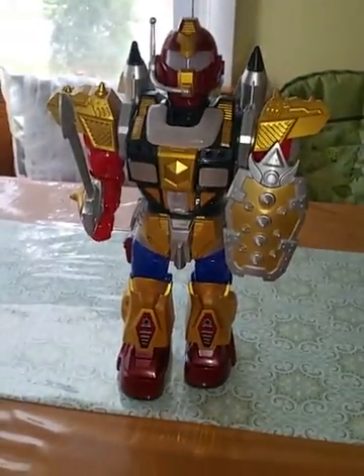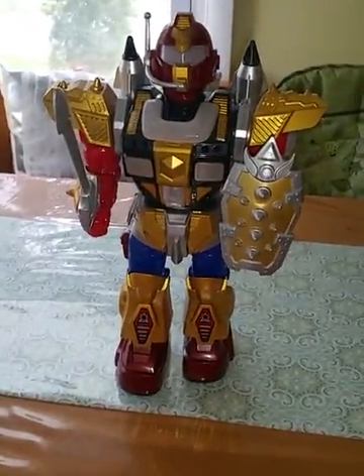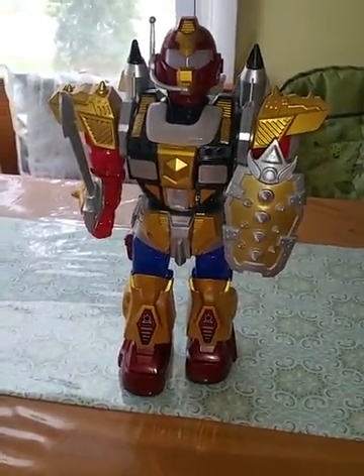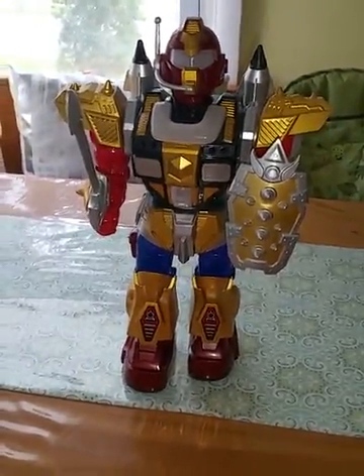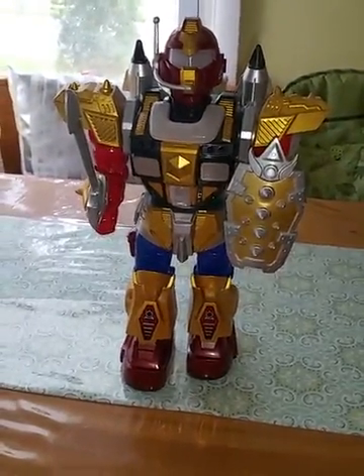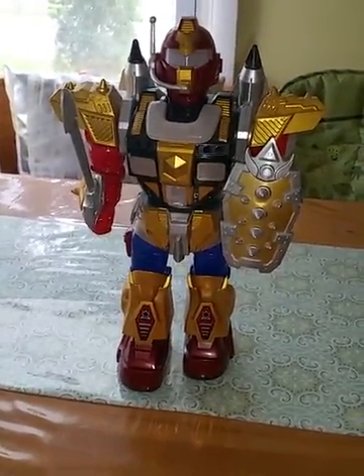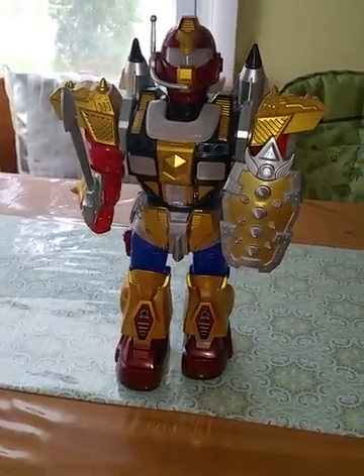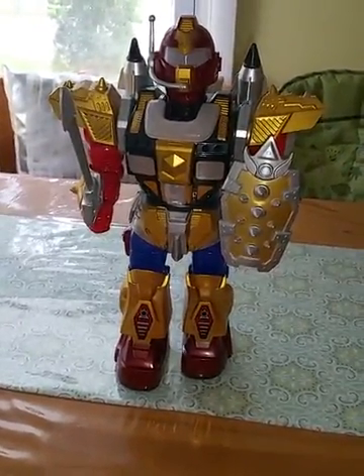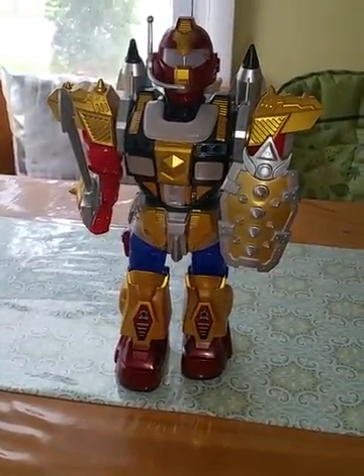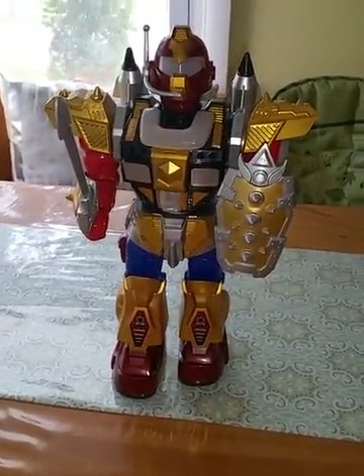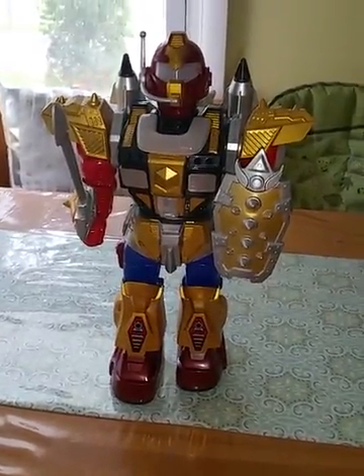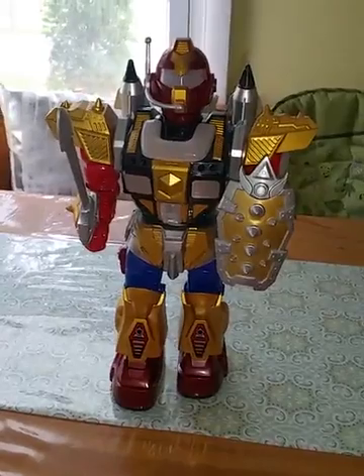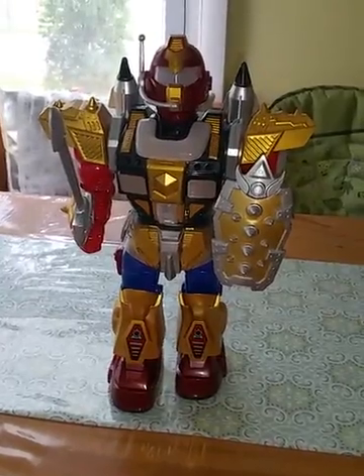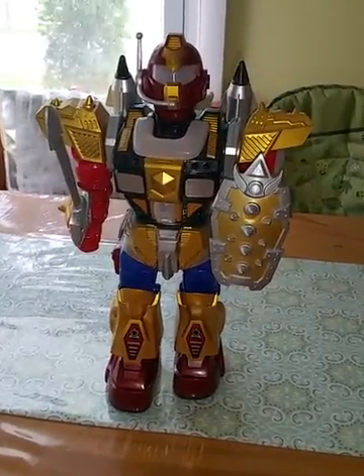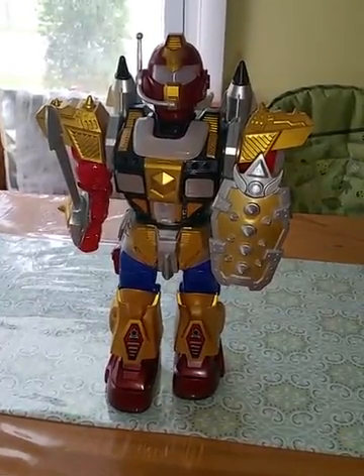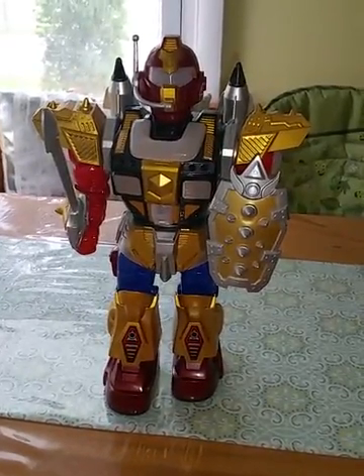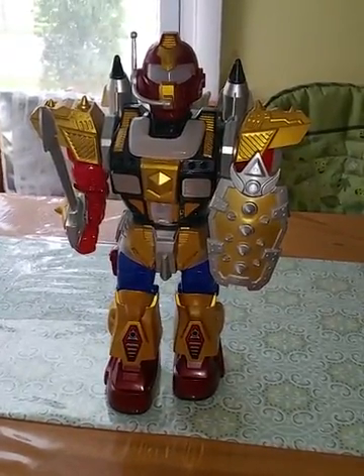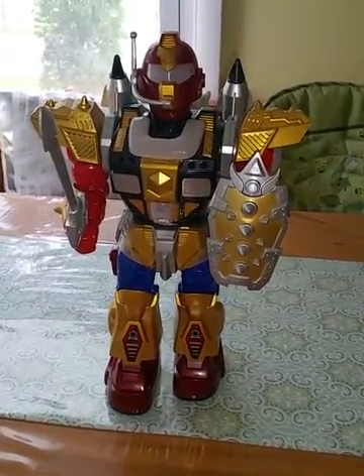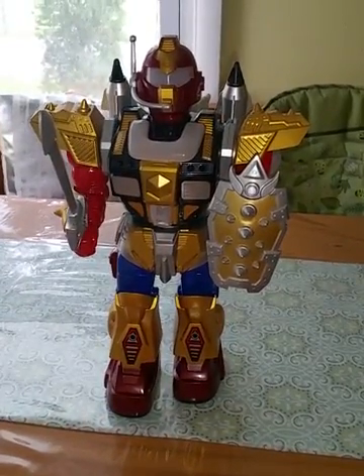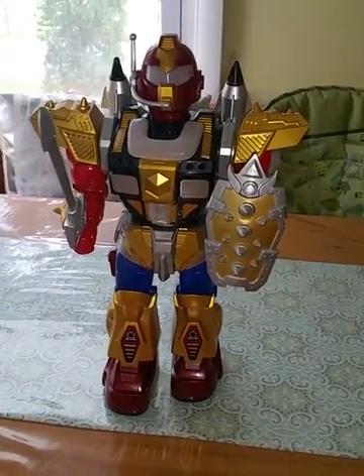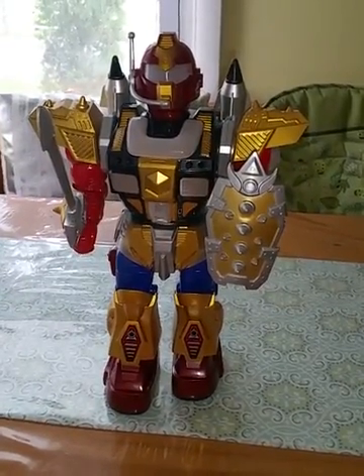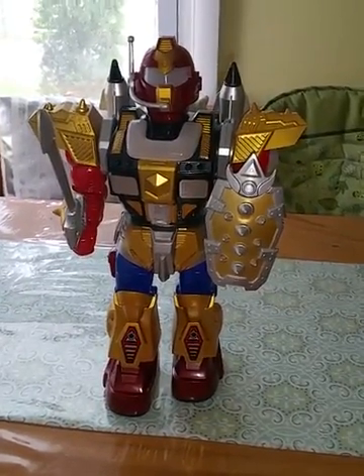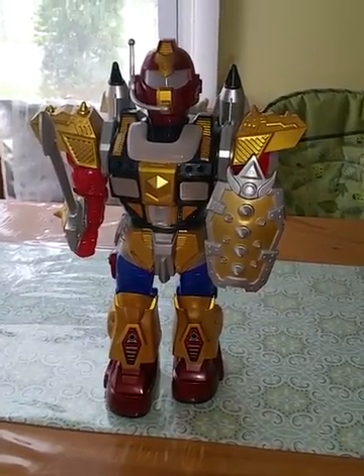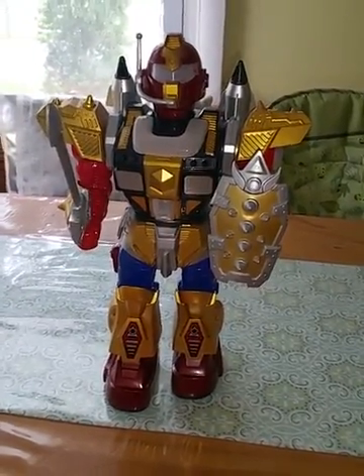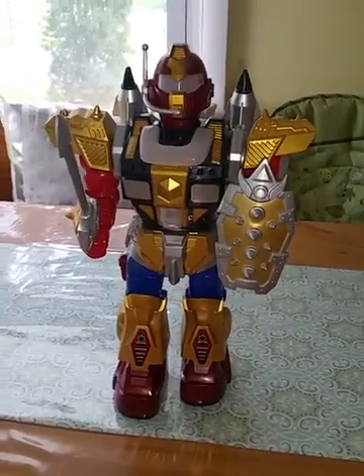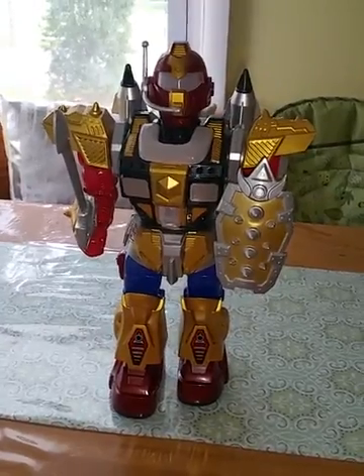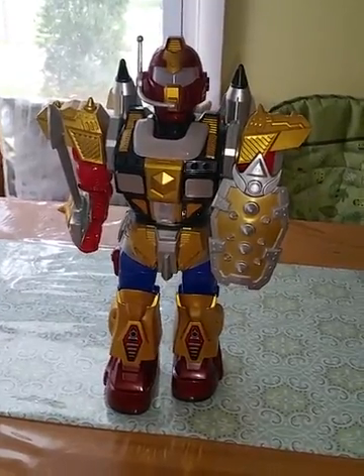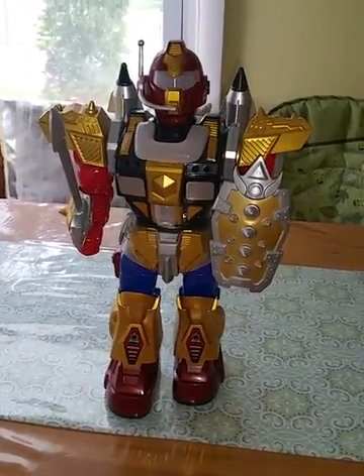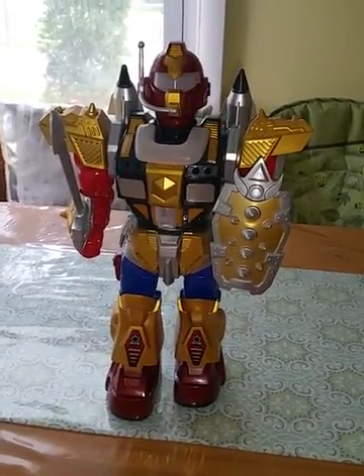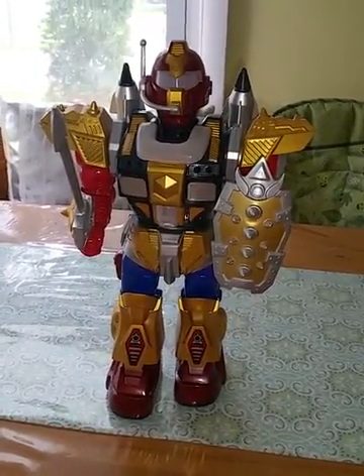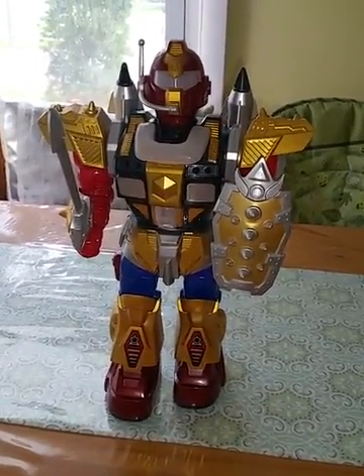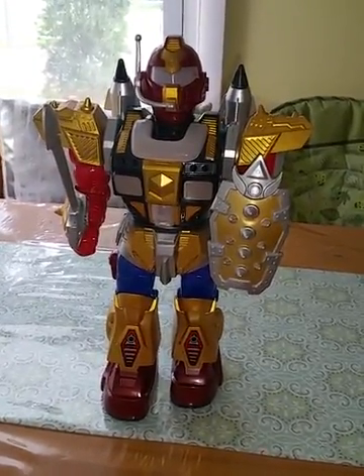Hello, I just wanted to do a quick video so that you guys could see for yourself how the Space Warrior walks and talks and shoots his missiles, and just kind of see all the things that he does.